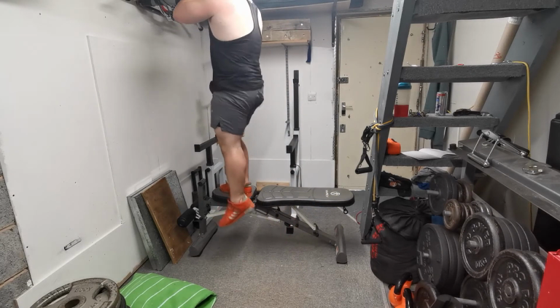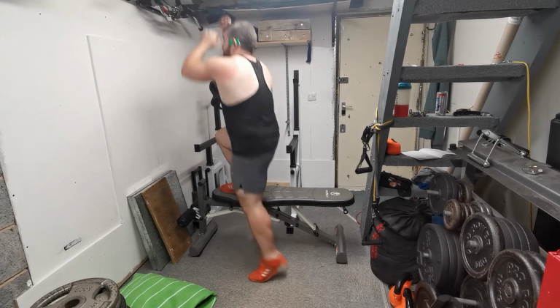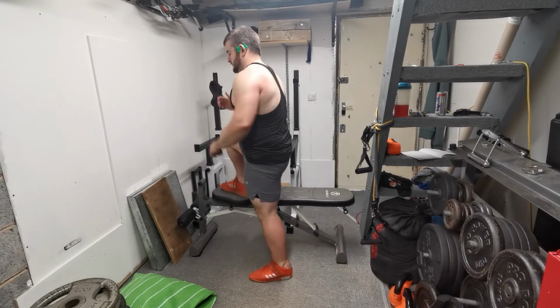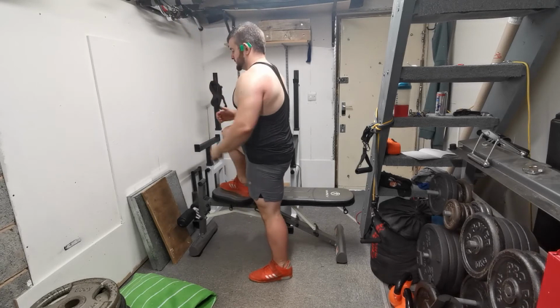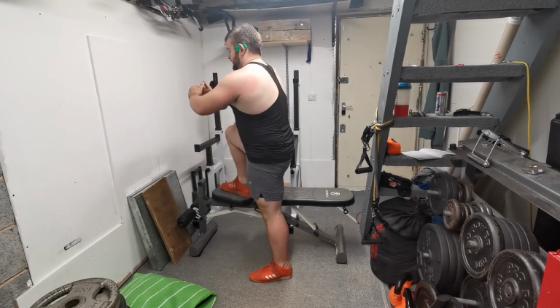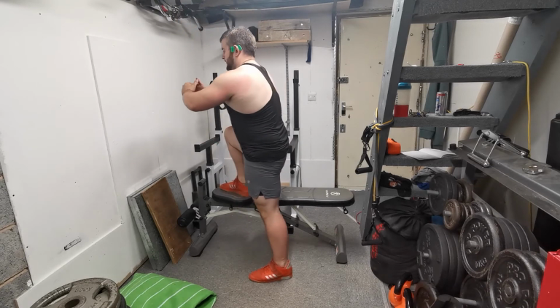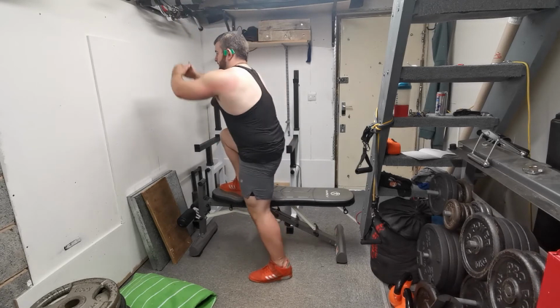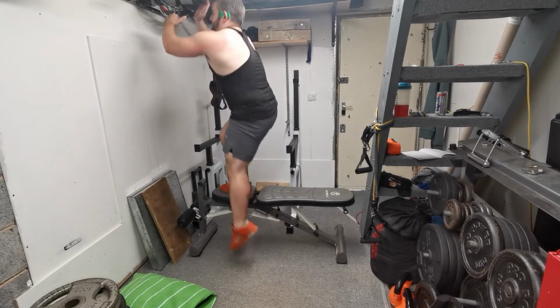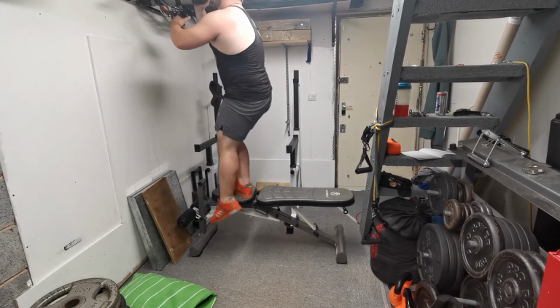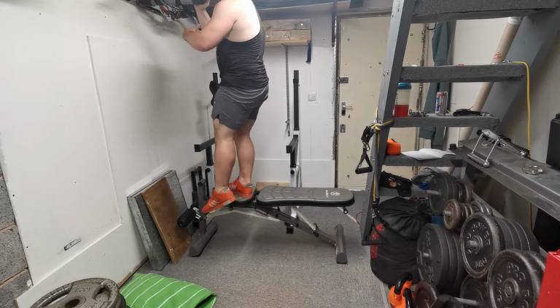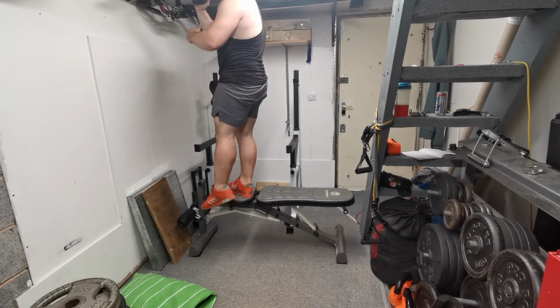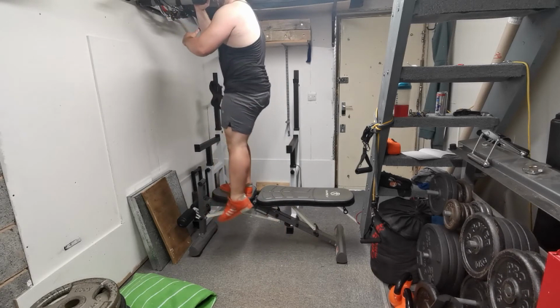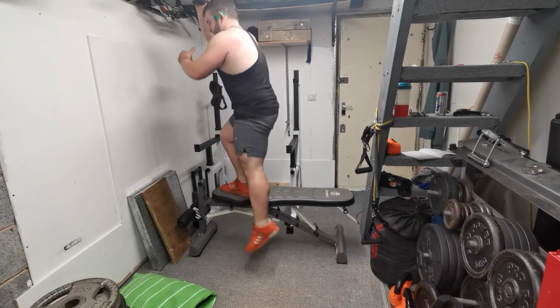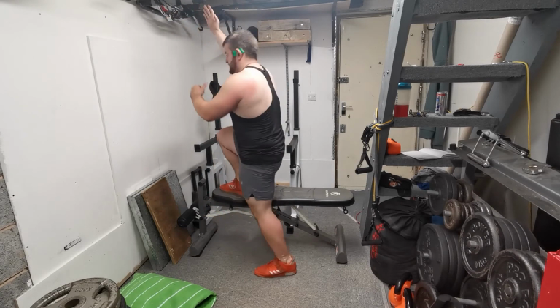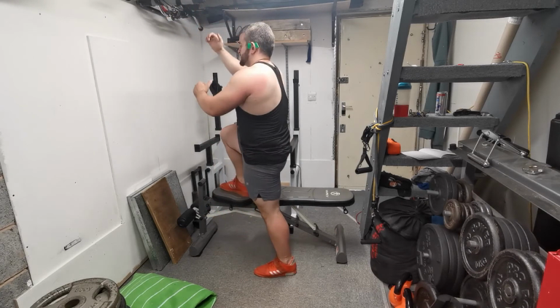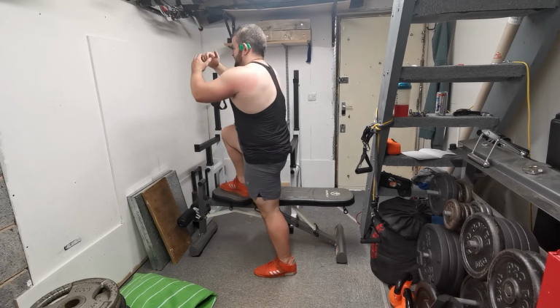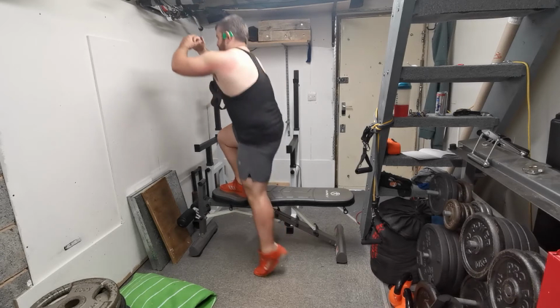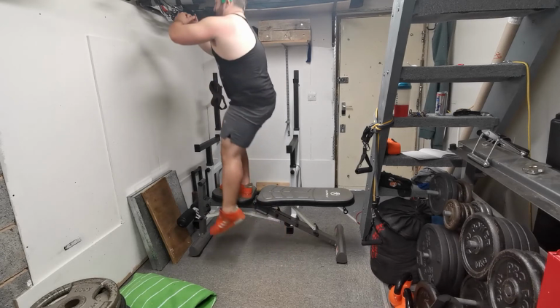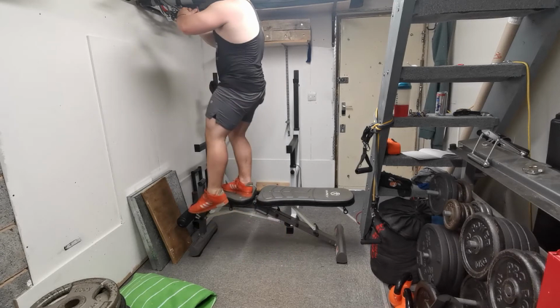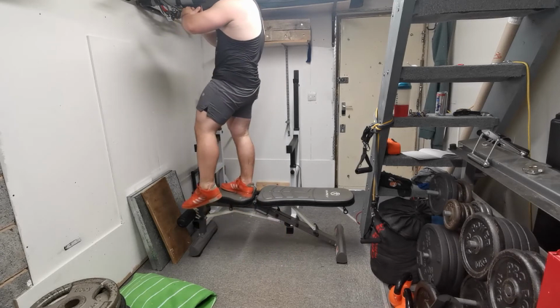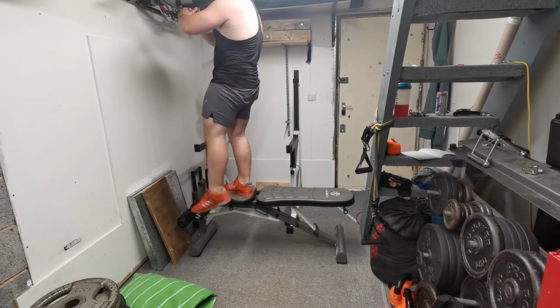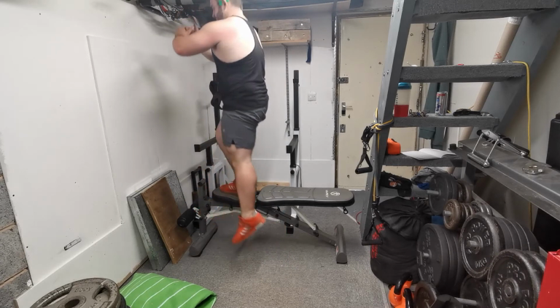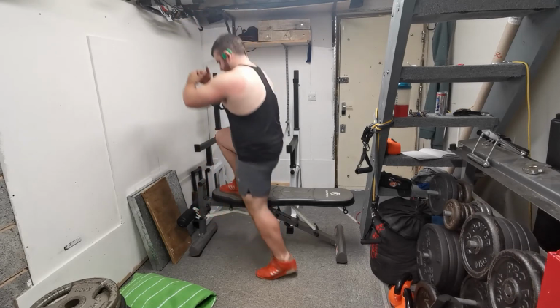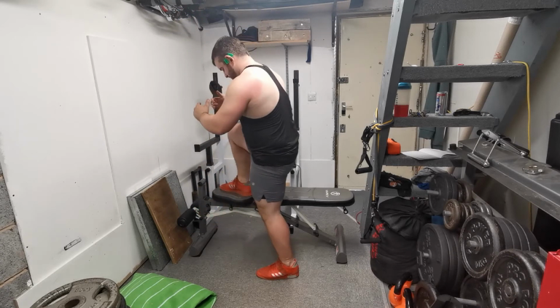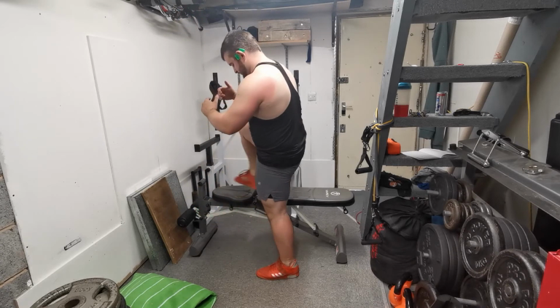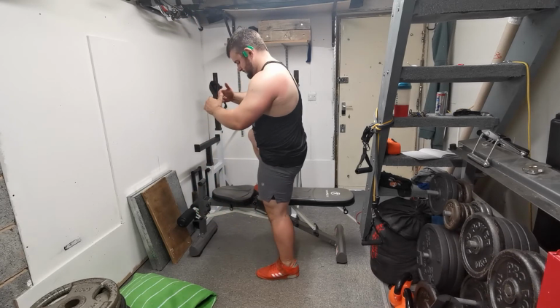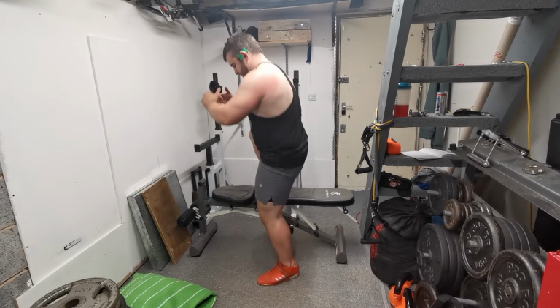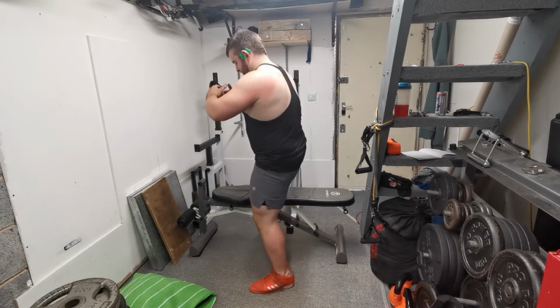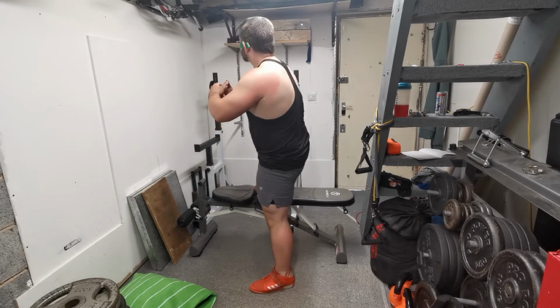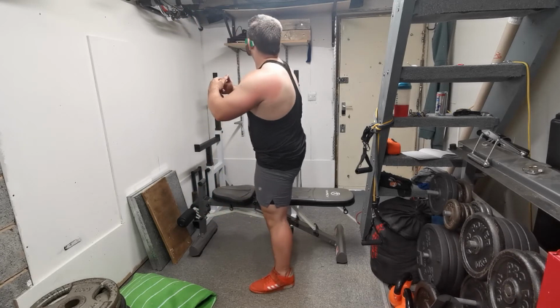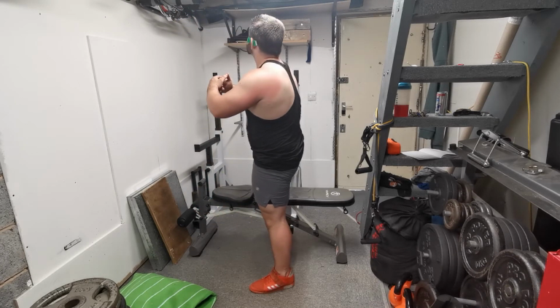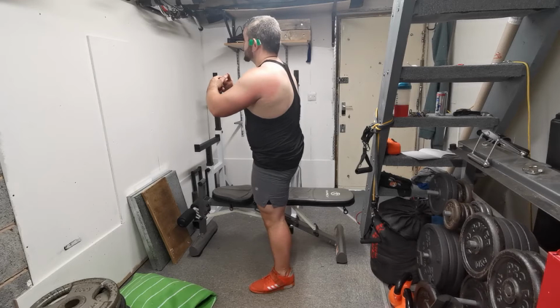From the top position, hold for a second and then slowly lower yourself down again. When lowering, focus on breaking at the hips and sitting the hips back rather than it being a knee-dominant movement.